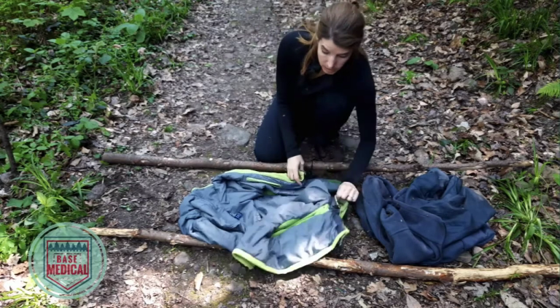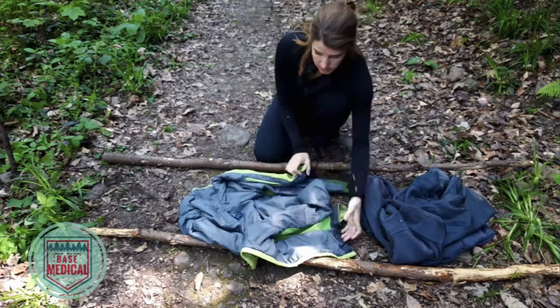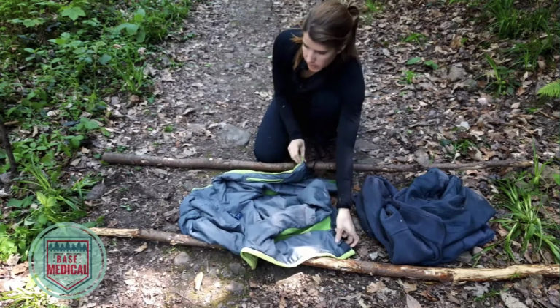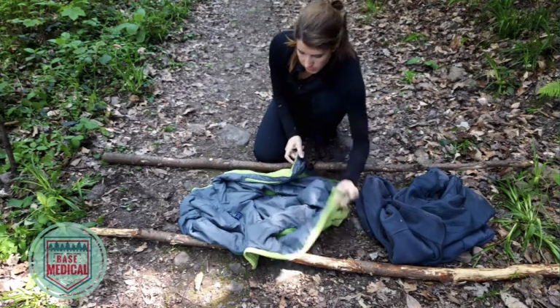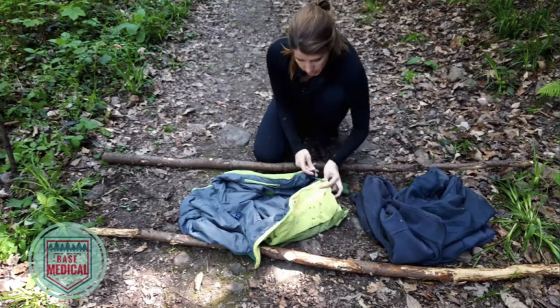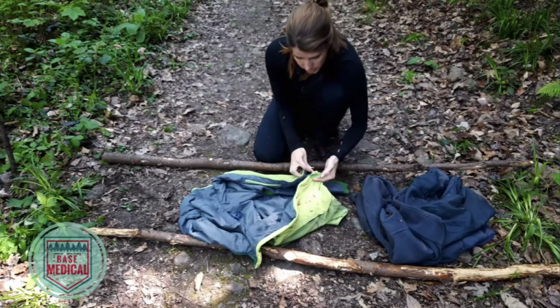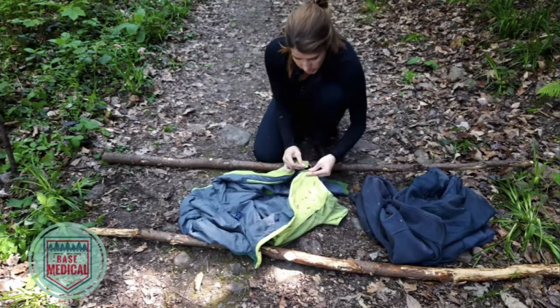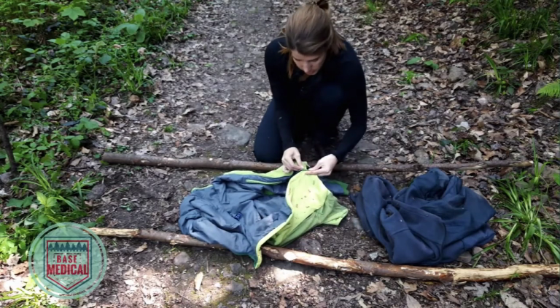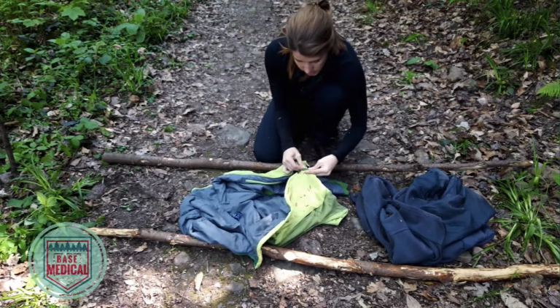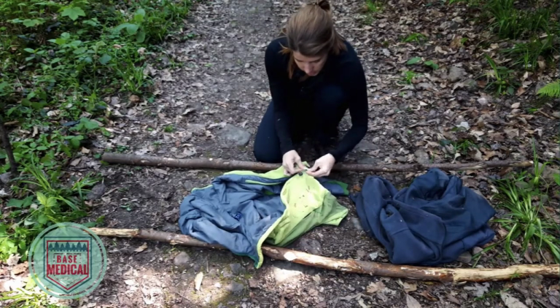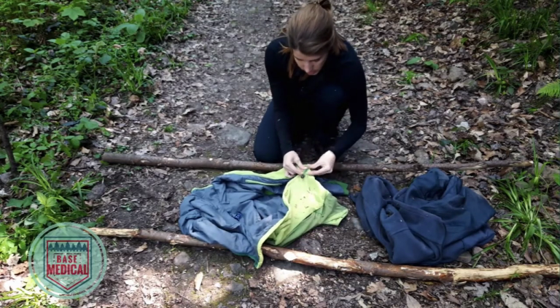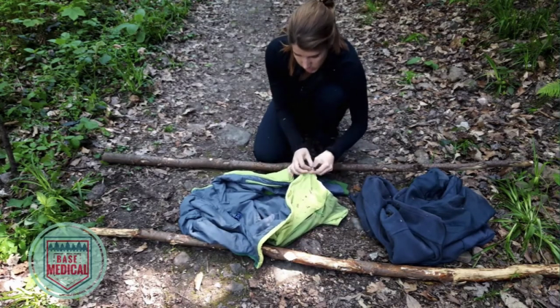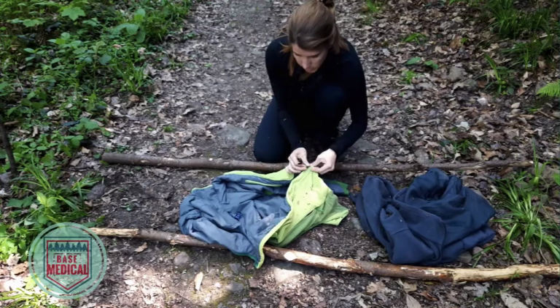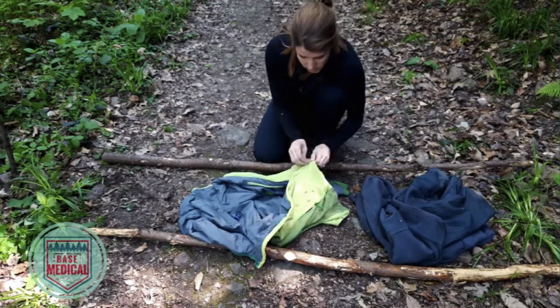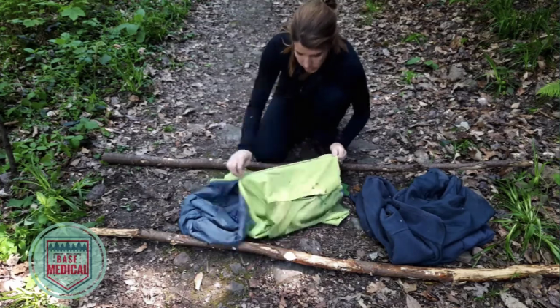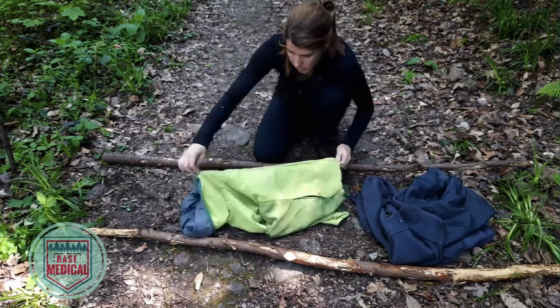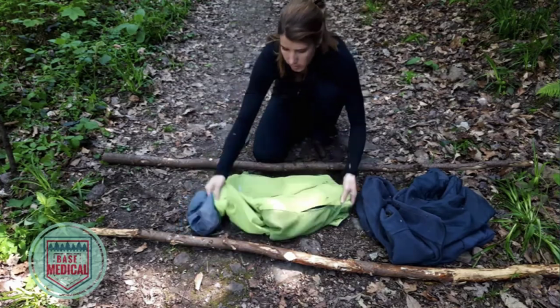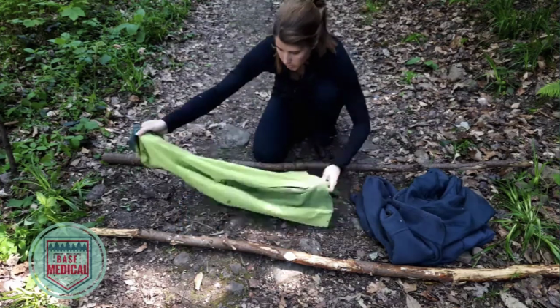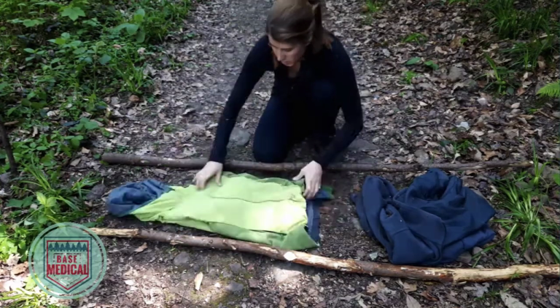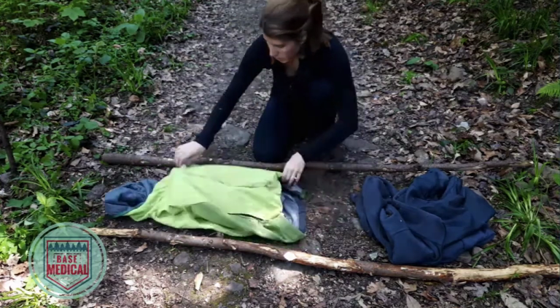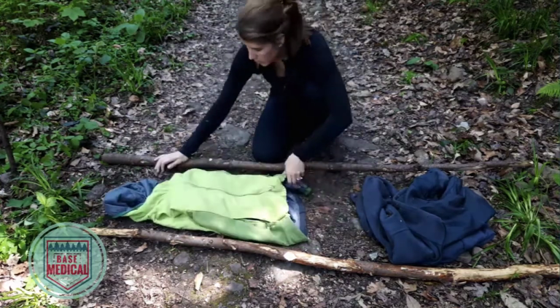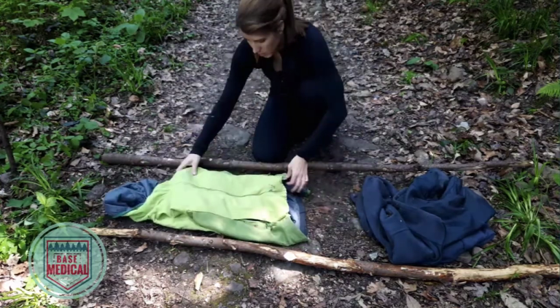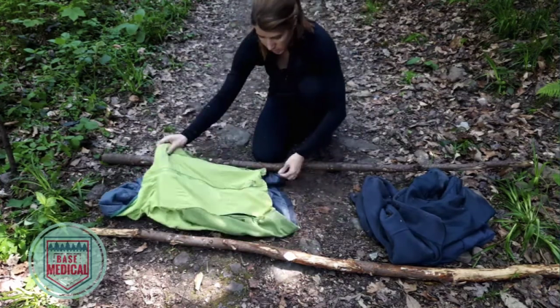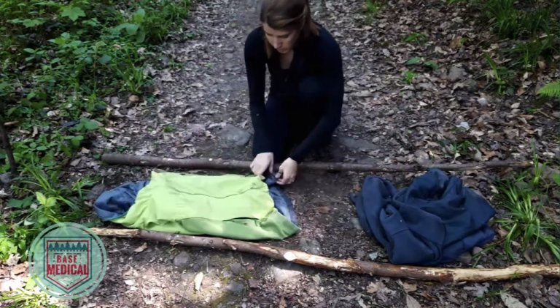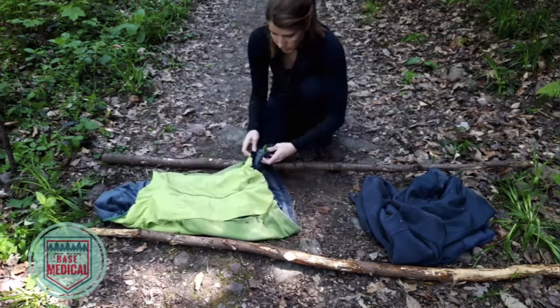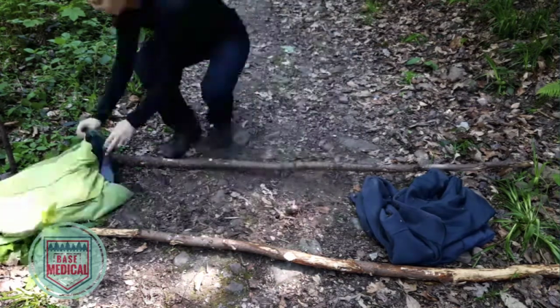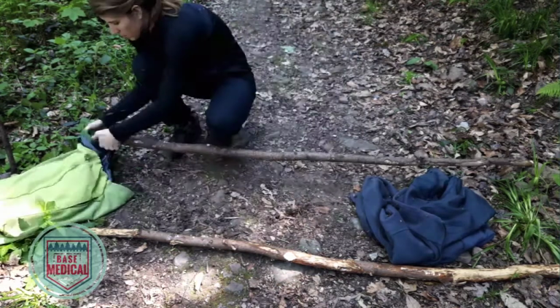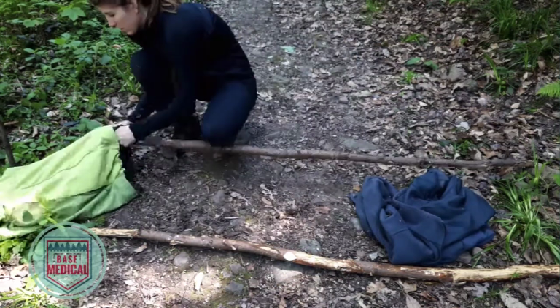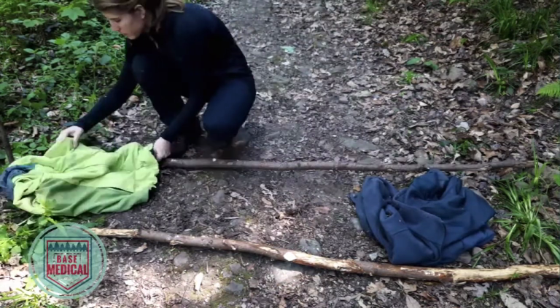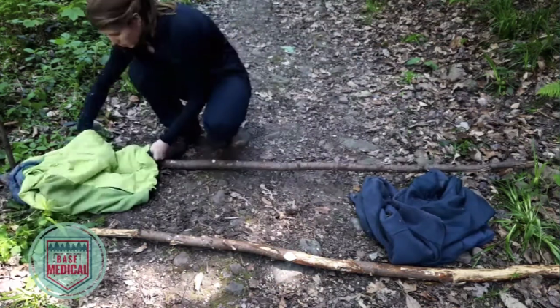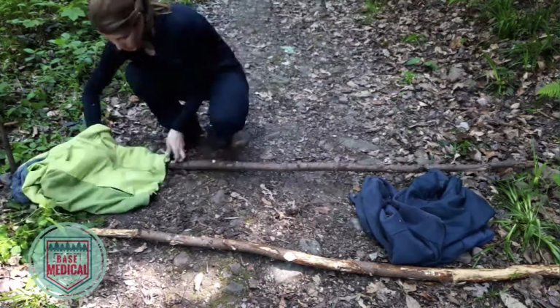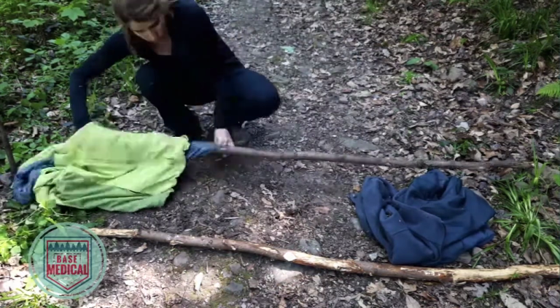Fully zip and invert the sleeves of at least two jackets — more may be used. Then thread poles or branches through the sleeves.